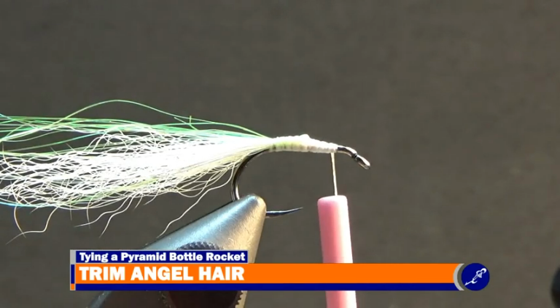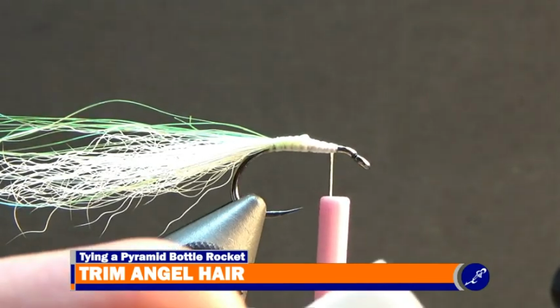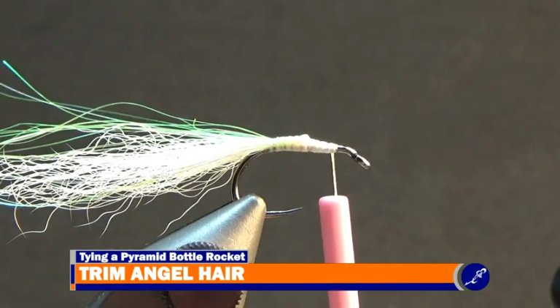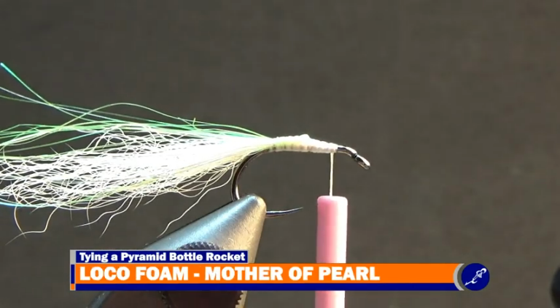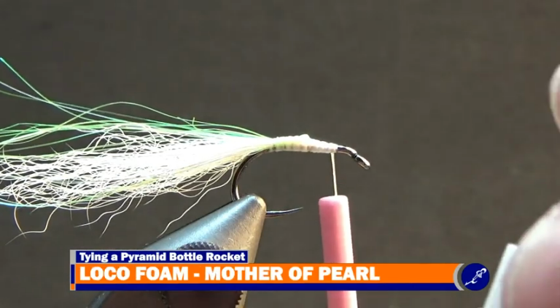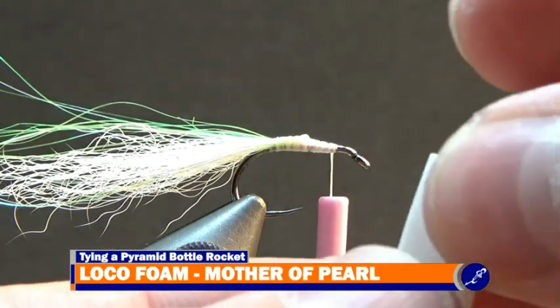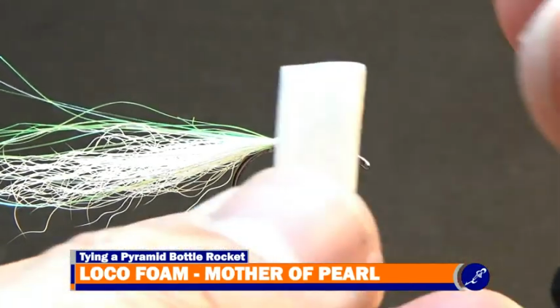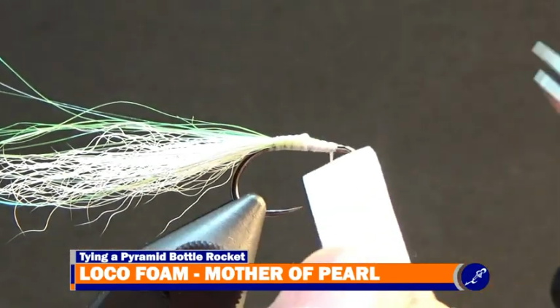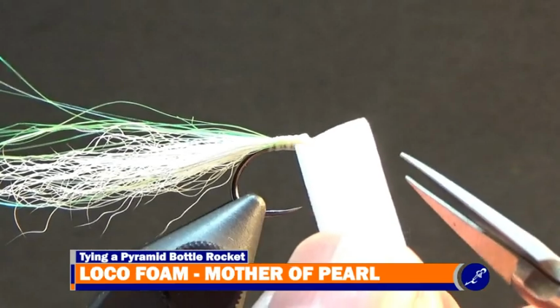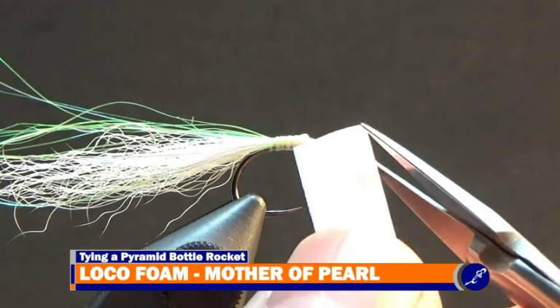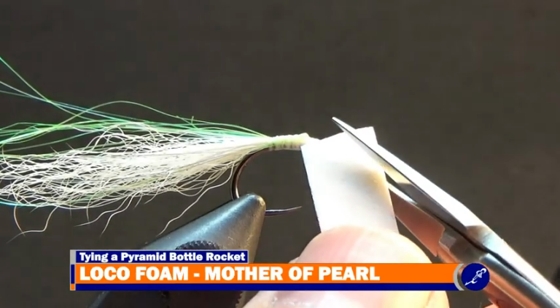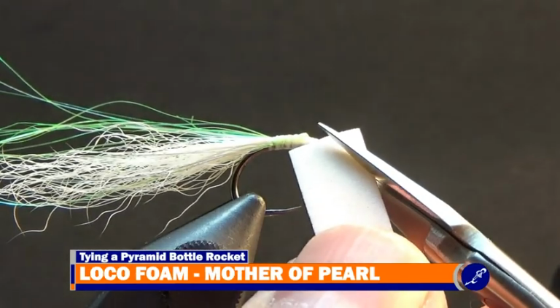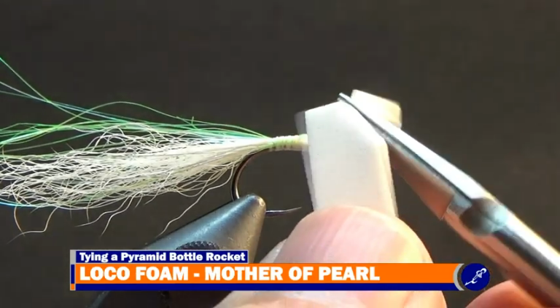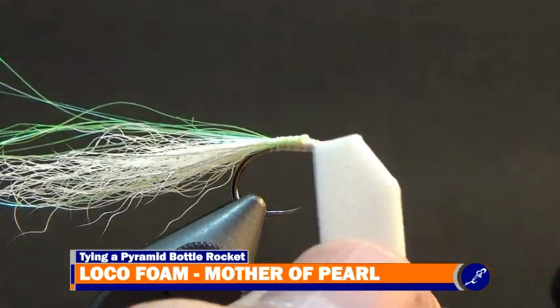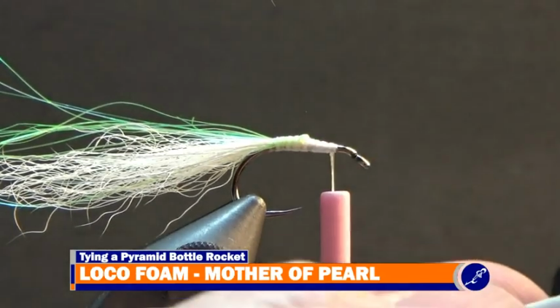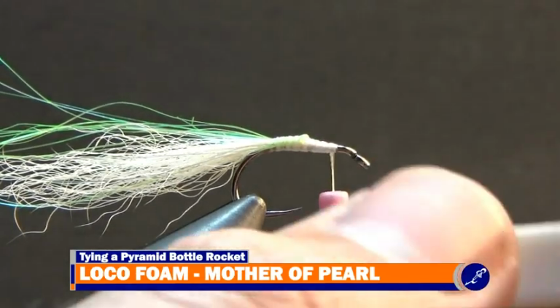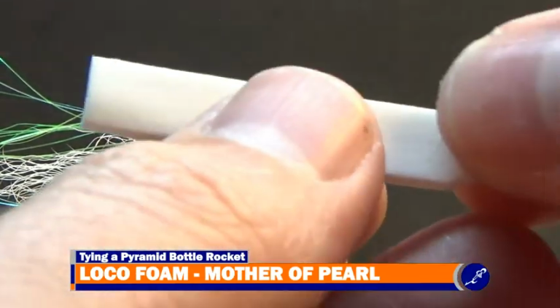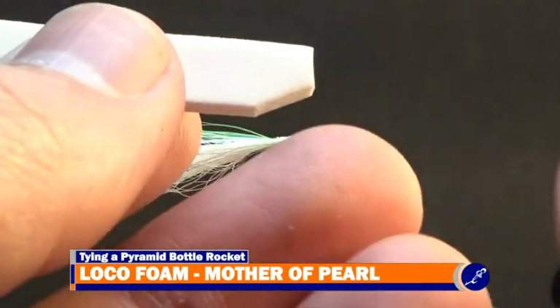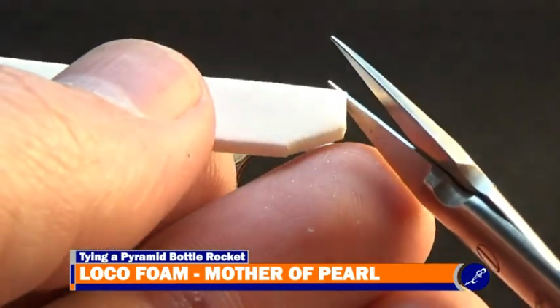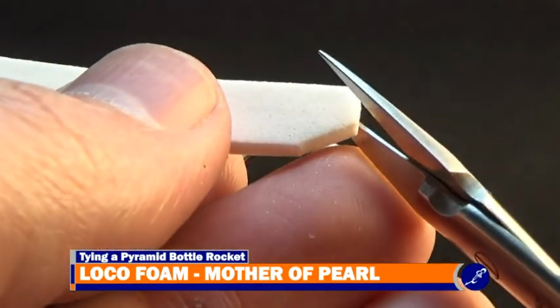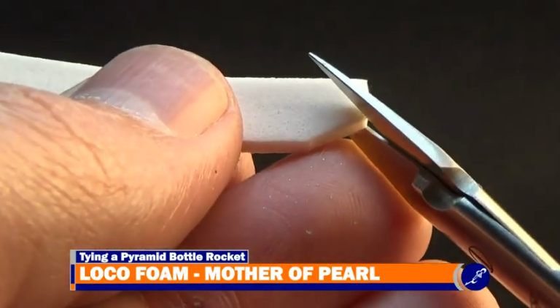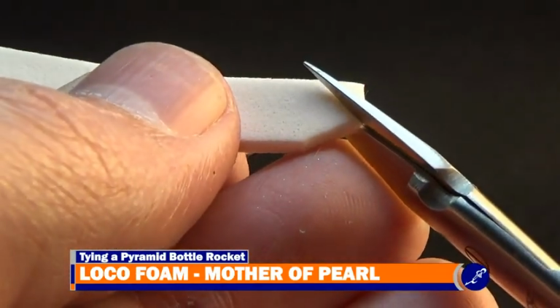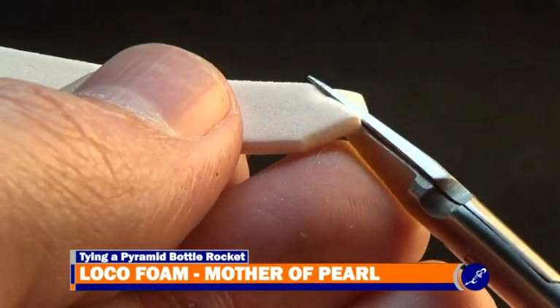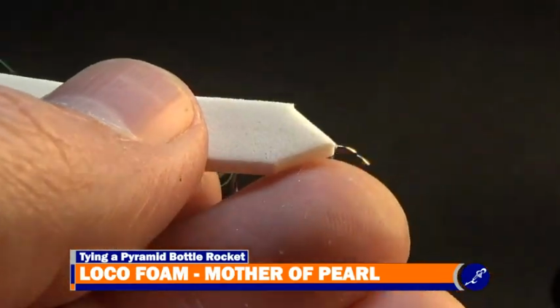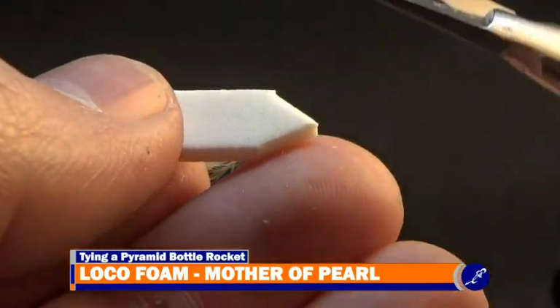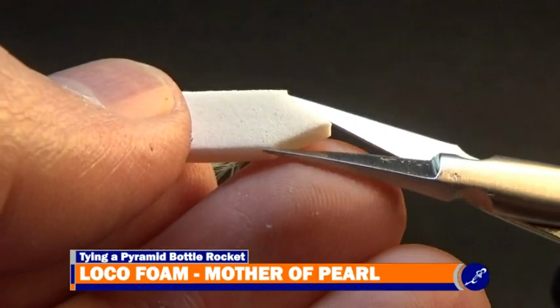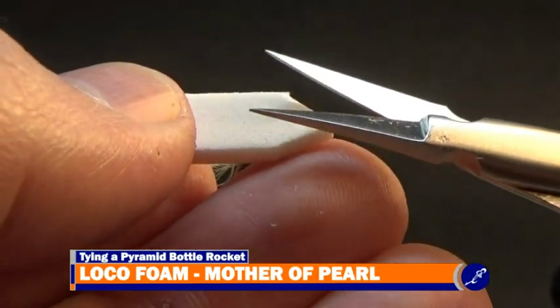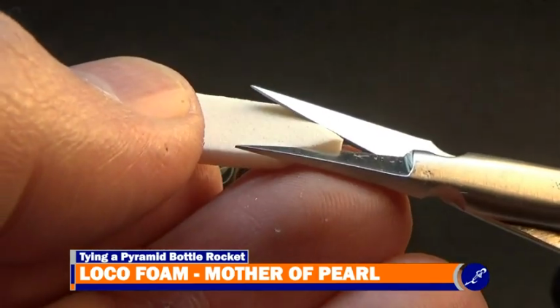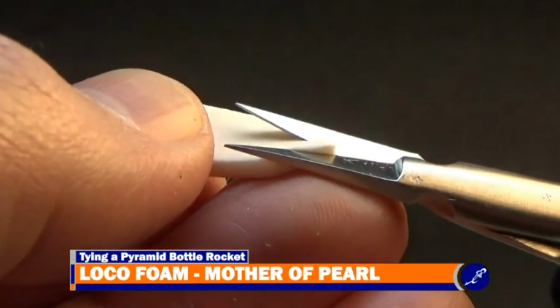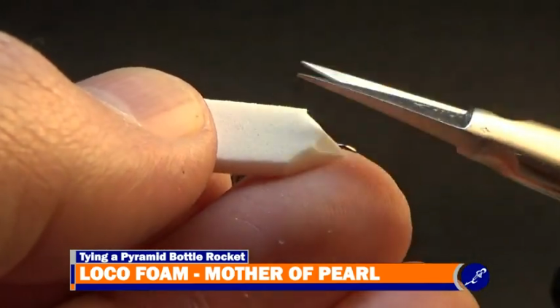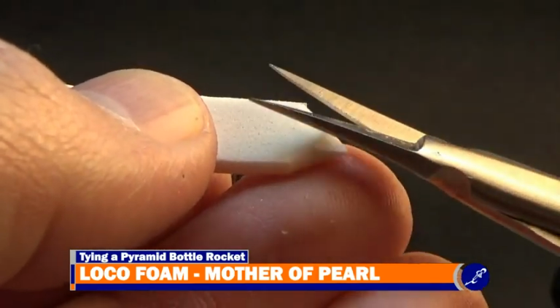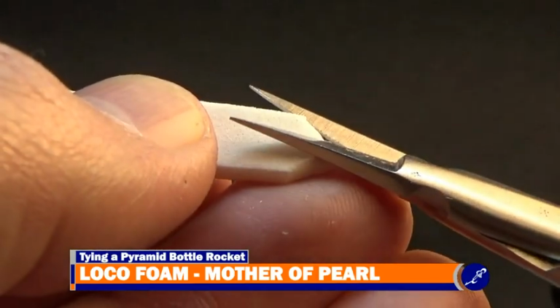Now take a strip of loco foam that is about as wide as a hook gape and cut the corners of one end to form a point. Then with the decorated side down, cut a bevel on the point that was just created.